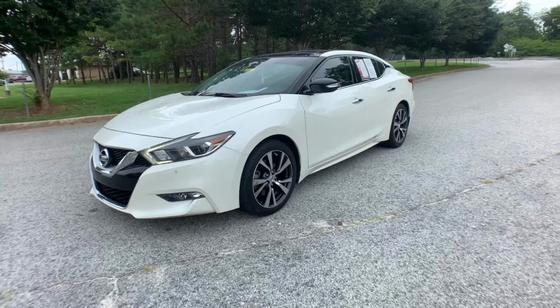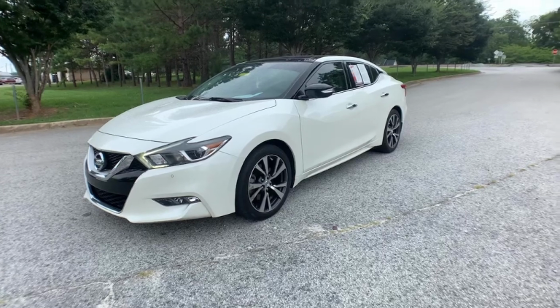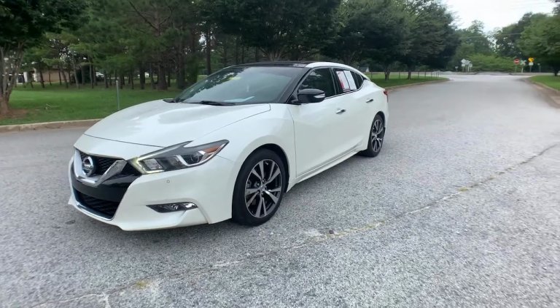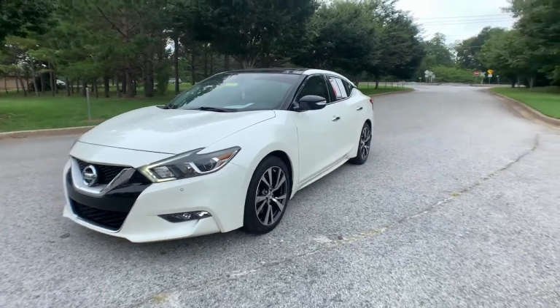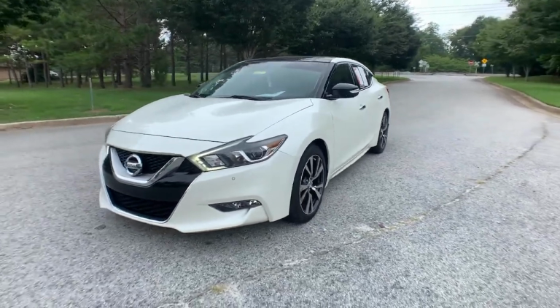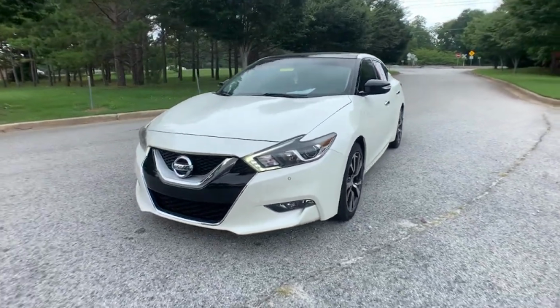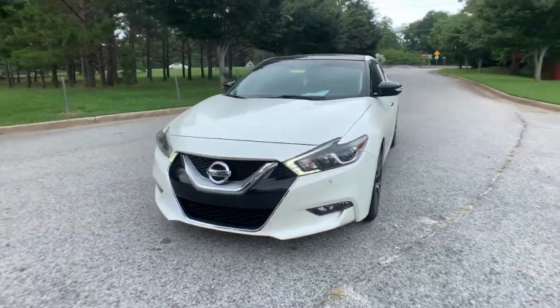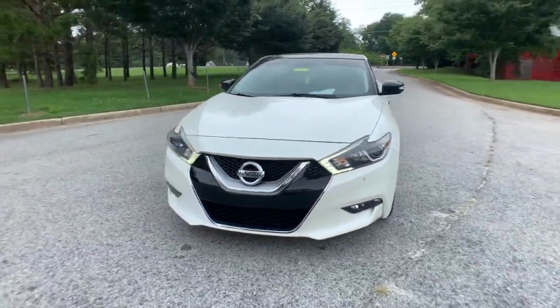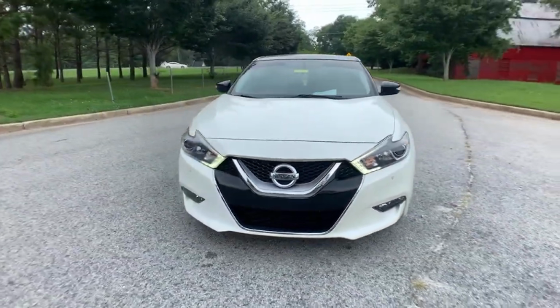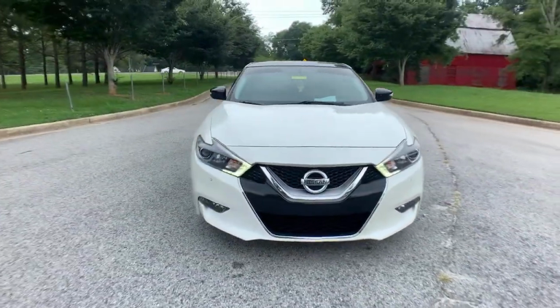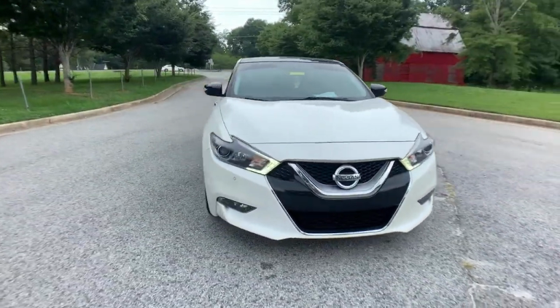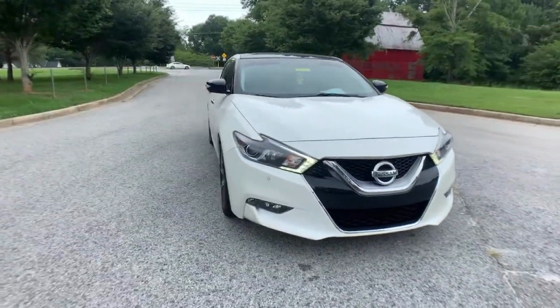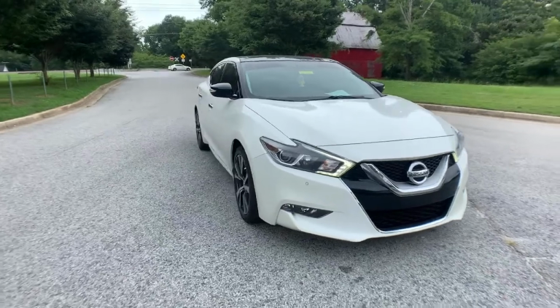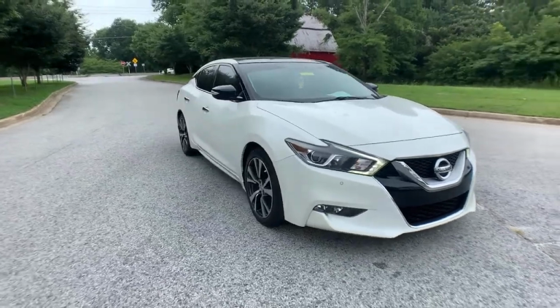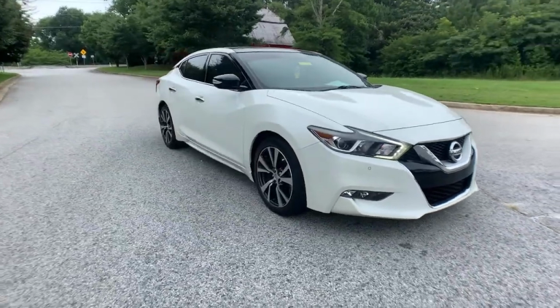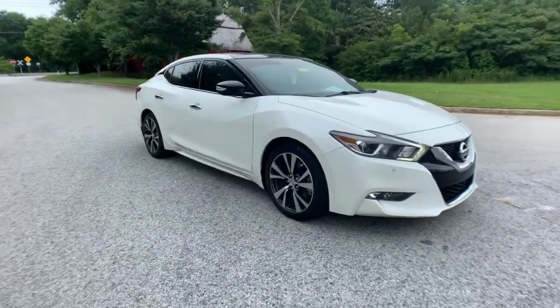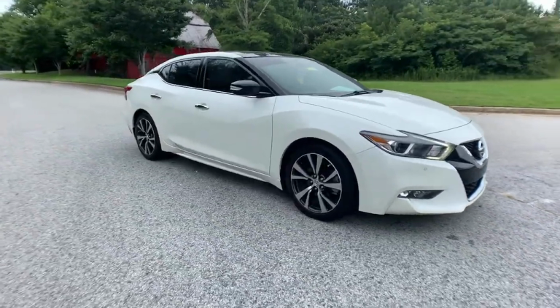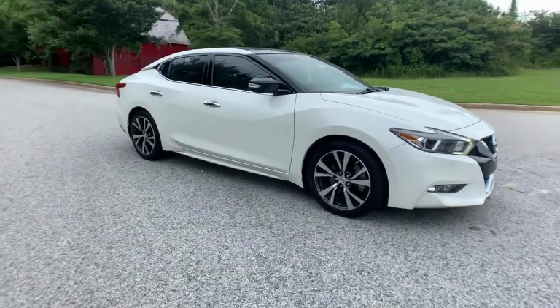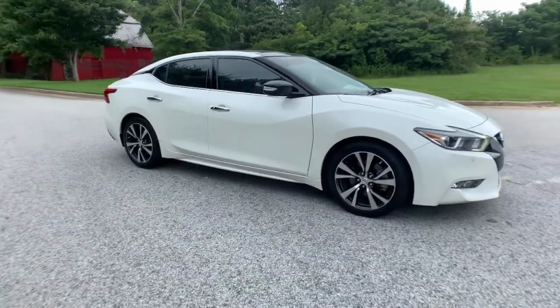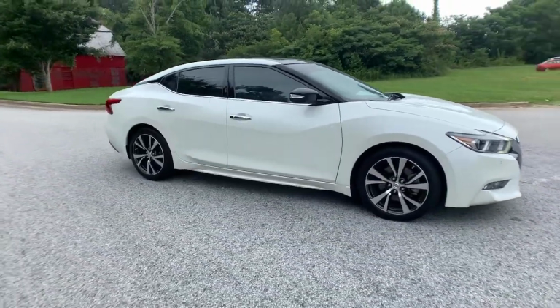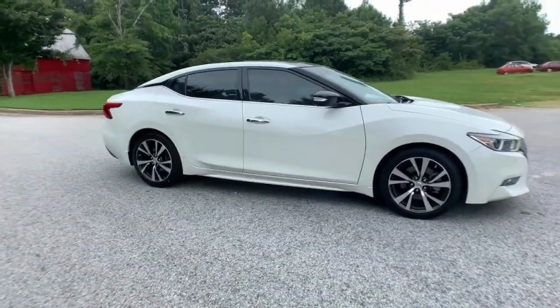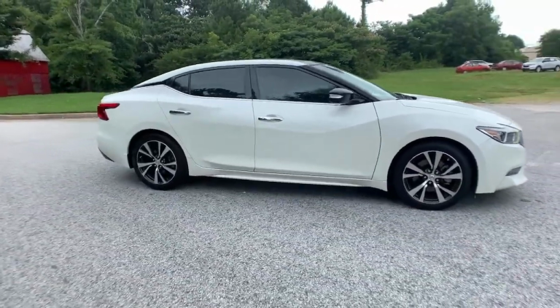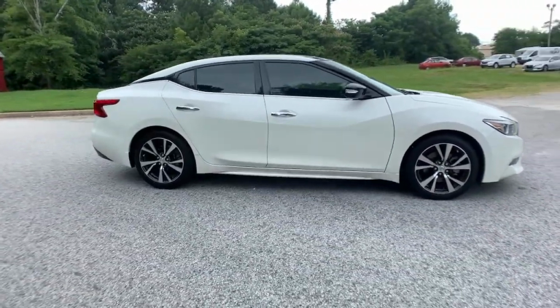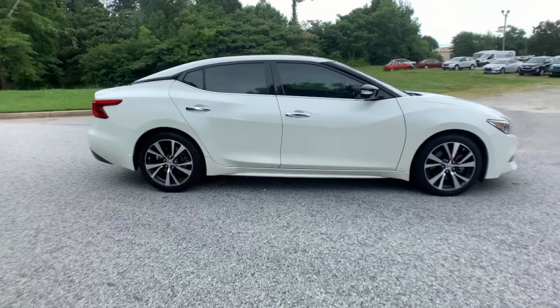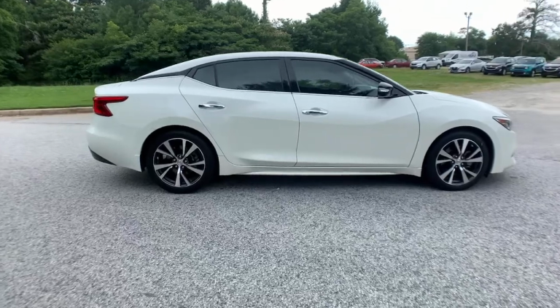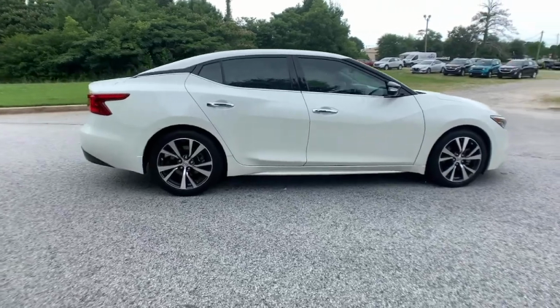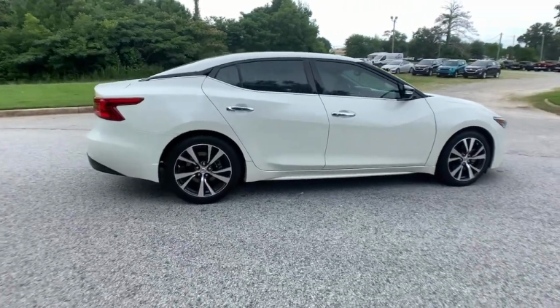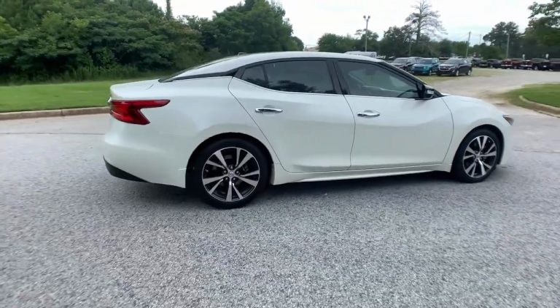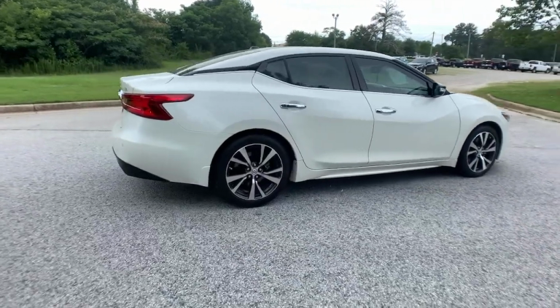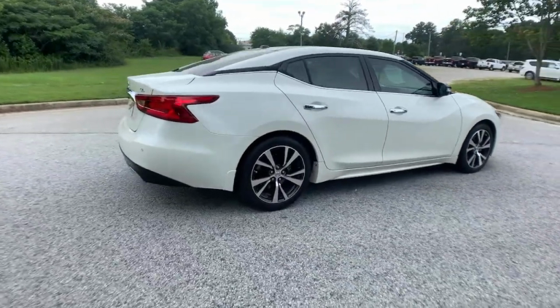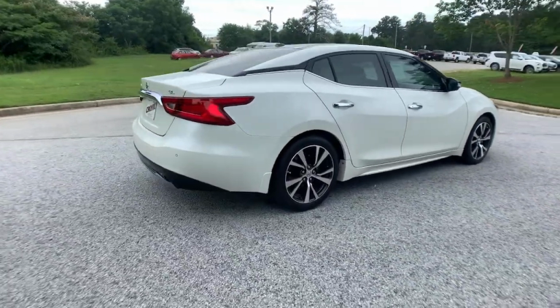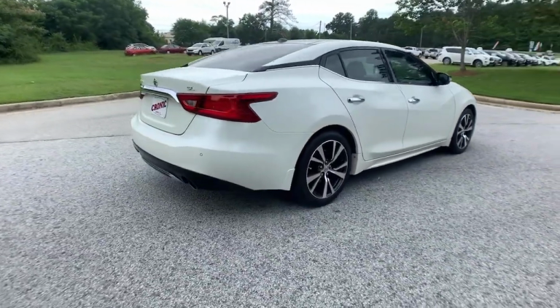Take a moment to check out the 2017 Nissan Maxima. This vehicle is an outstanding buy with fewer than 70,000 miles on the odometer. Here's a high performer with a penchant for safety, the Nissan Maxima.